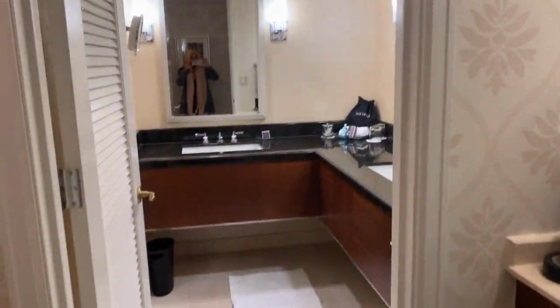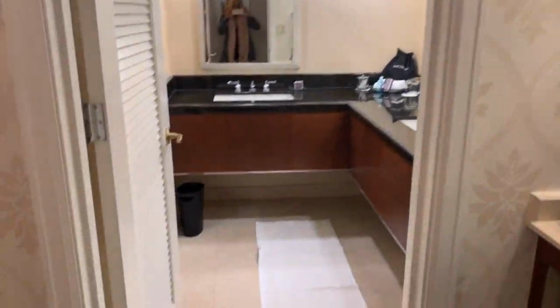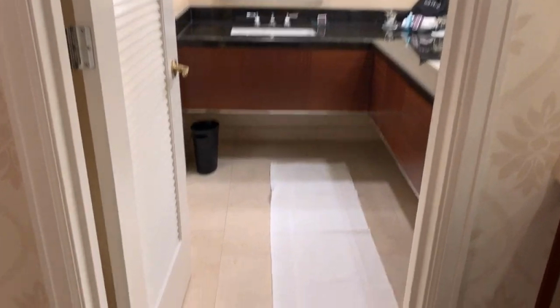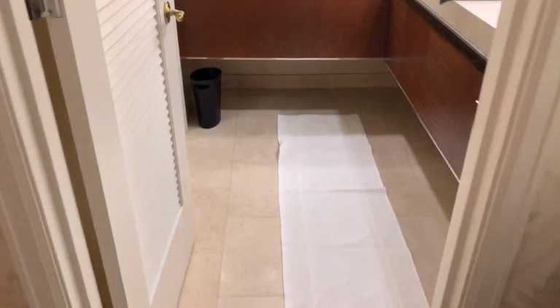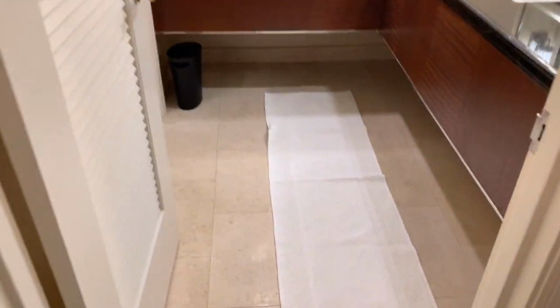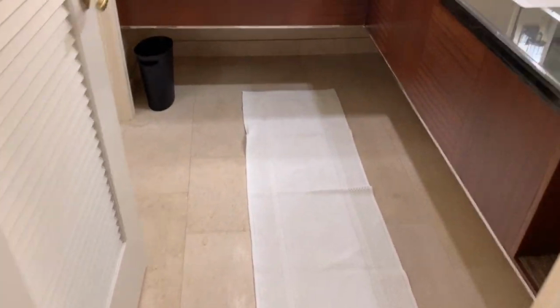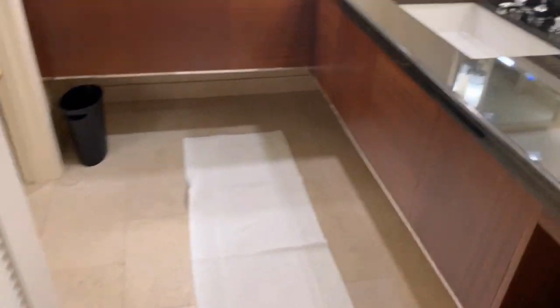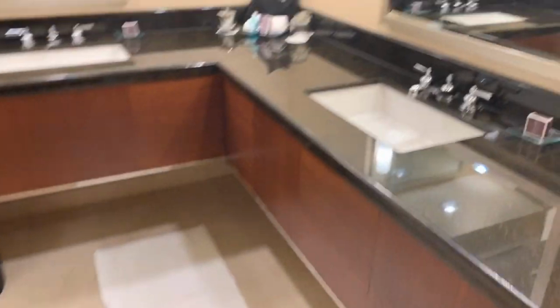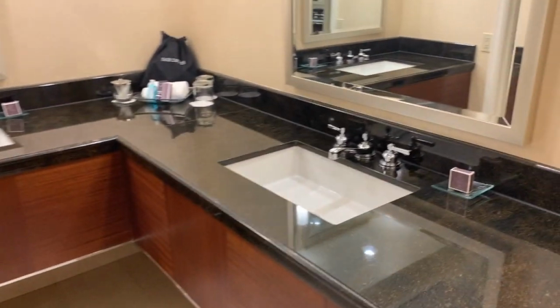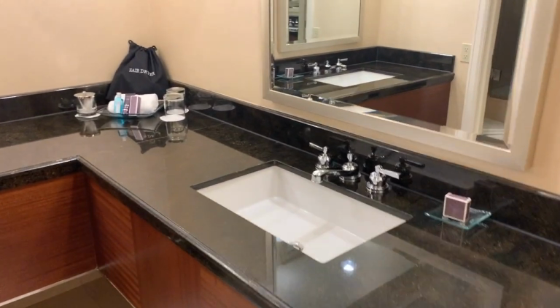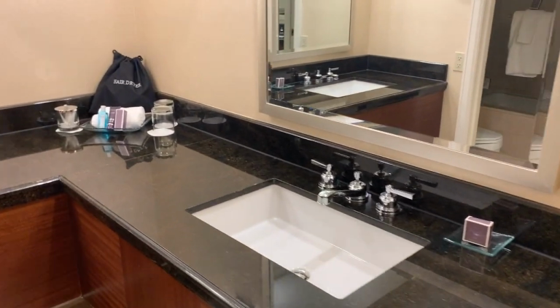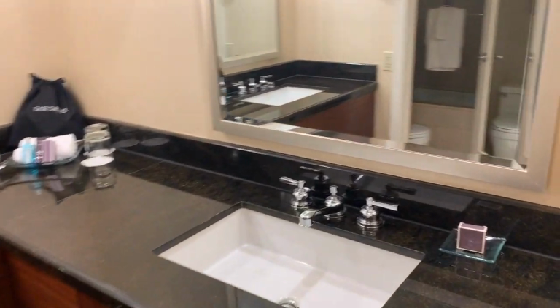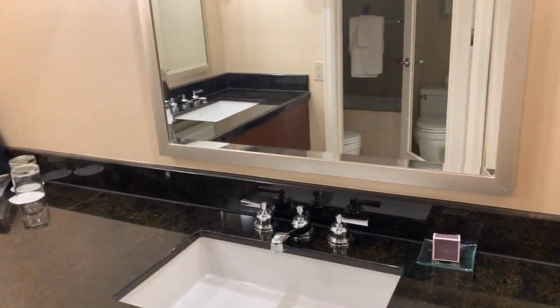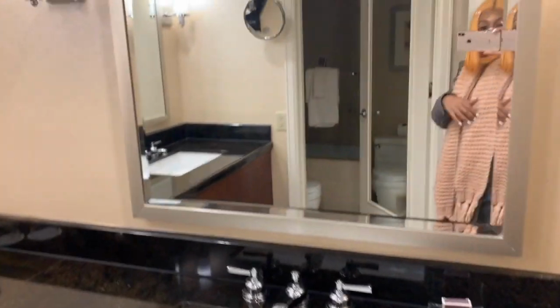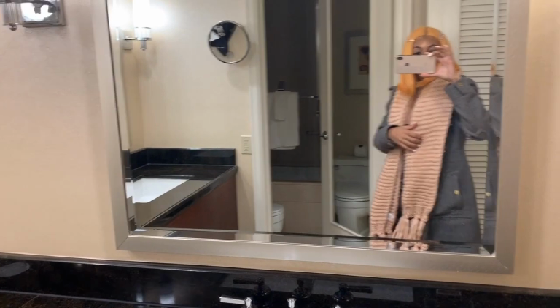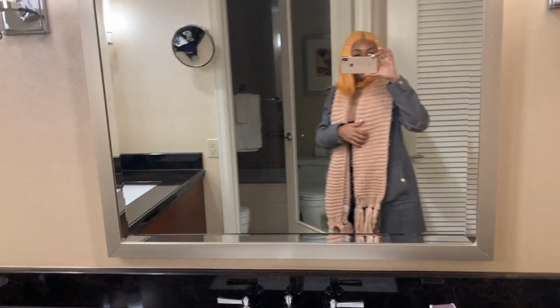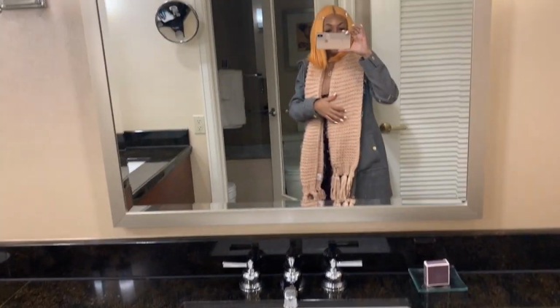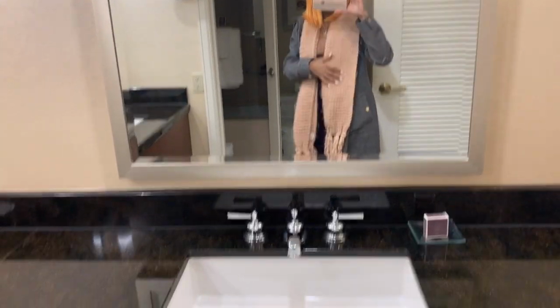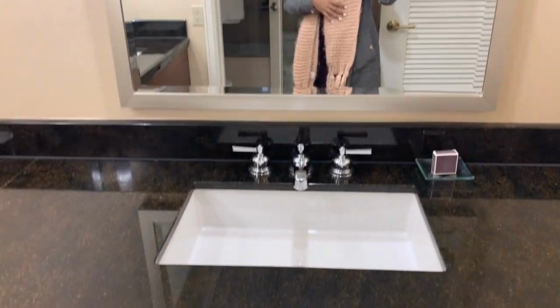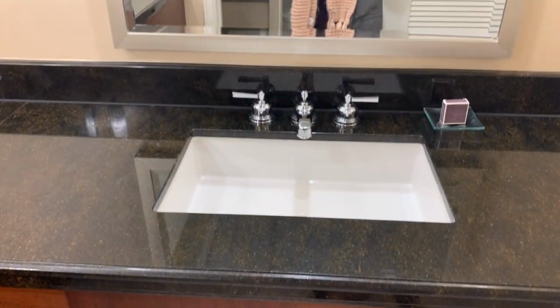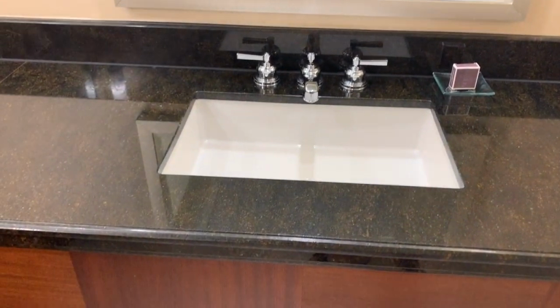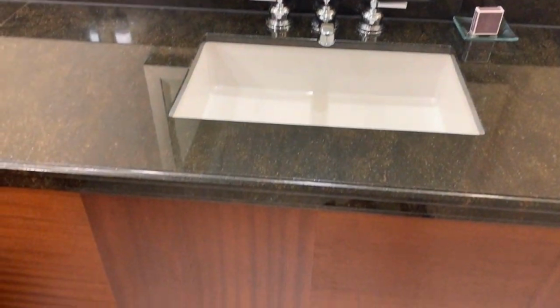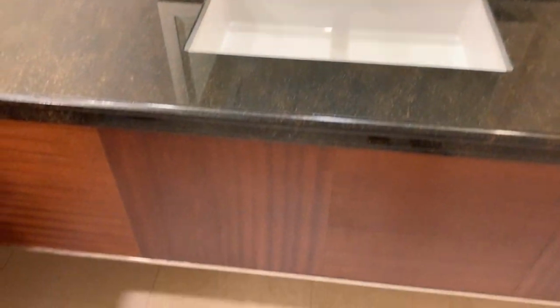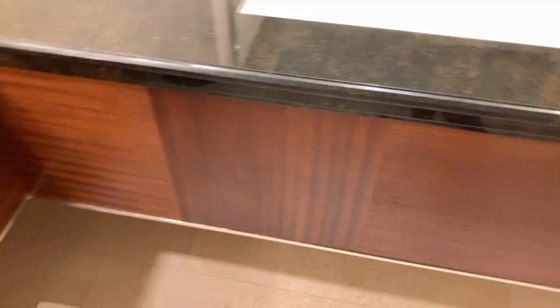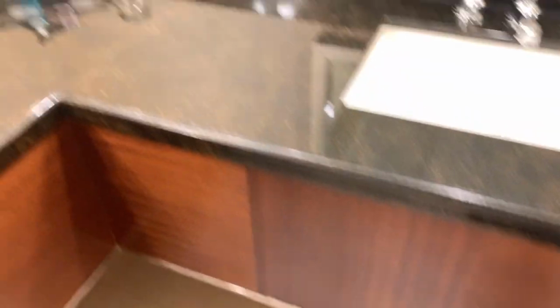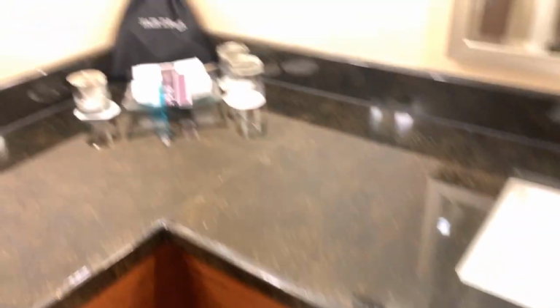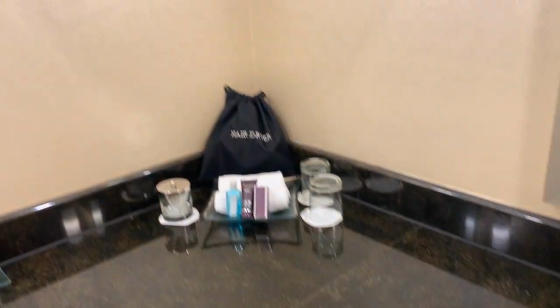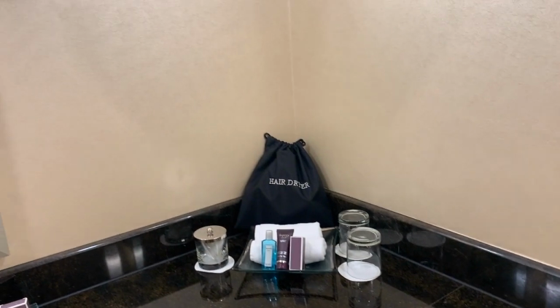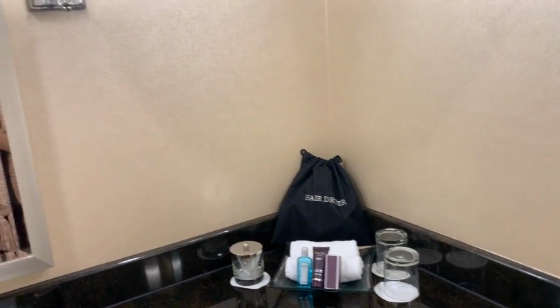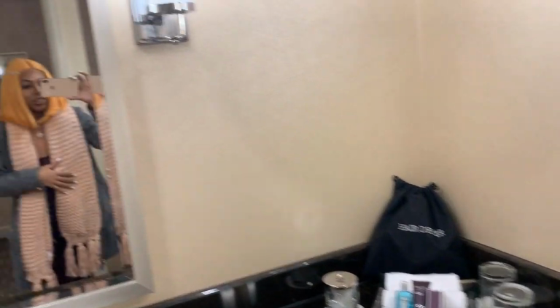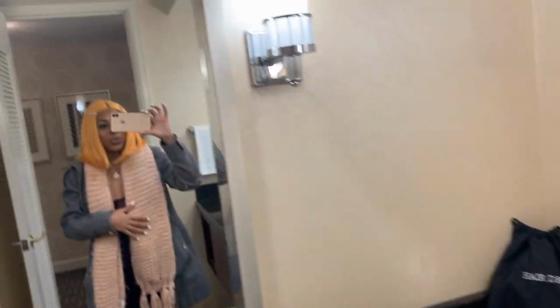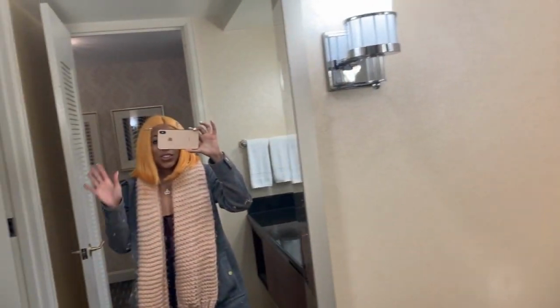Here is the bathroom. It is double-sinked. So cute!